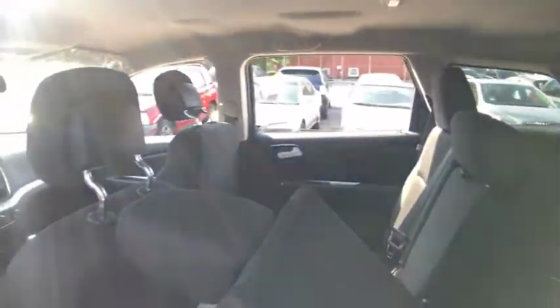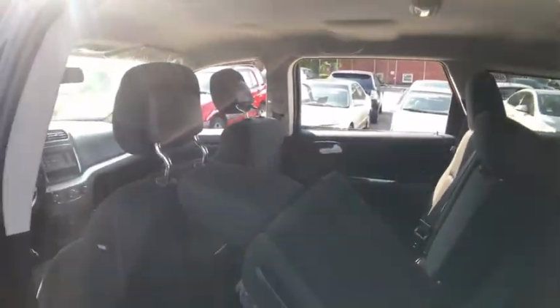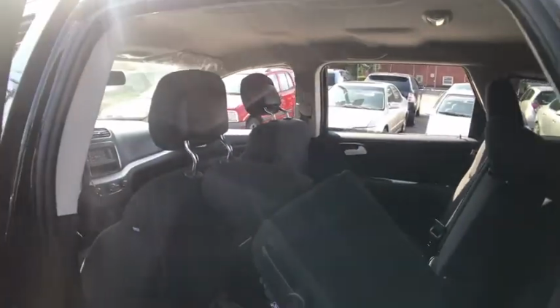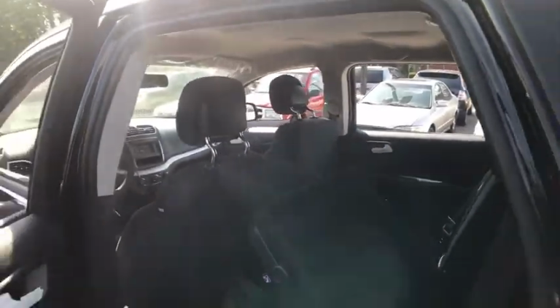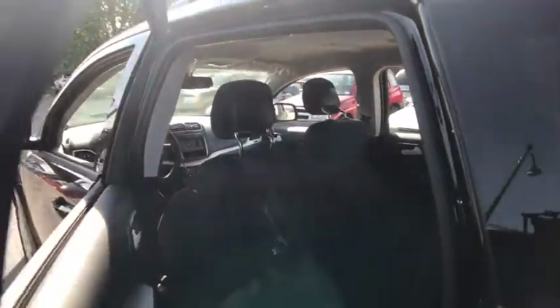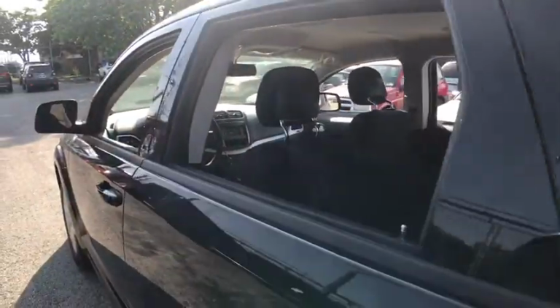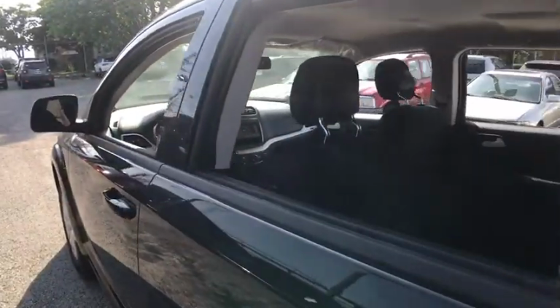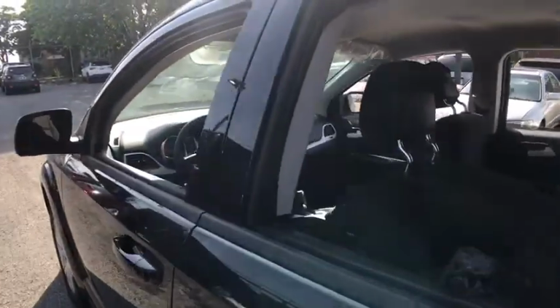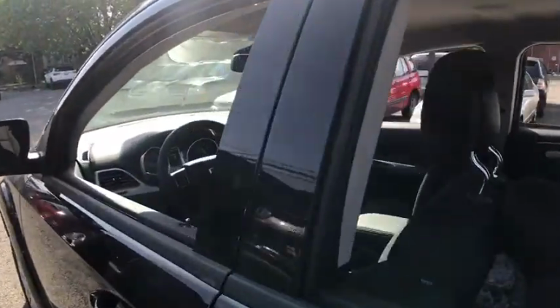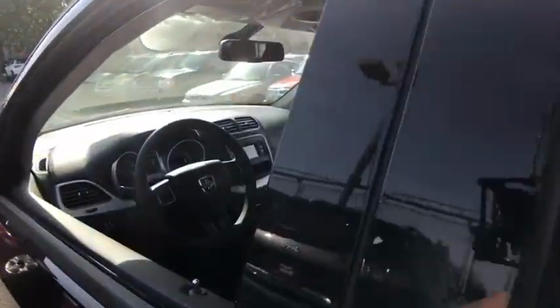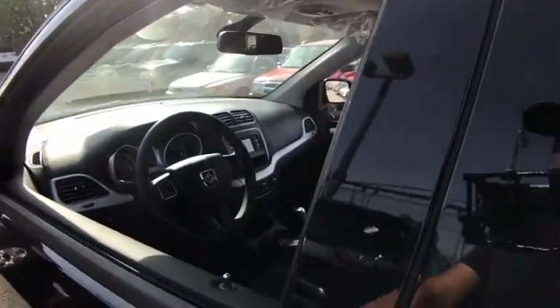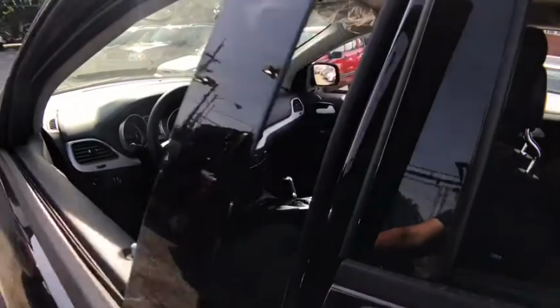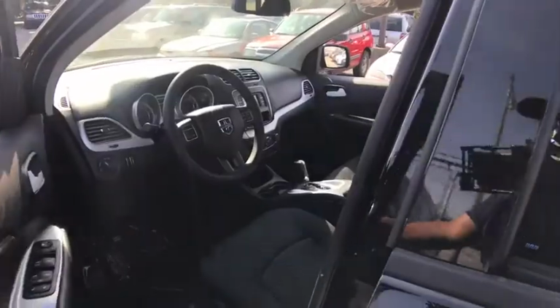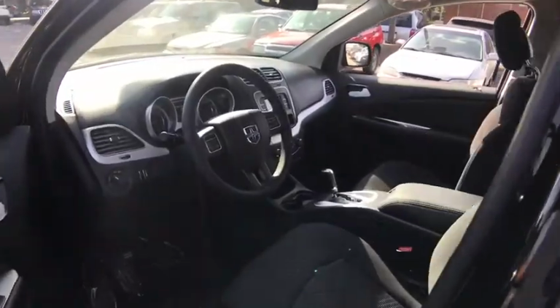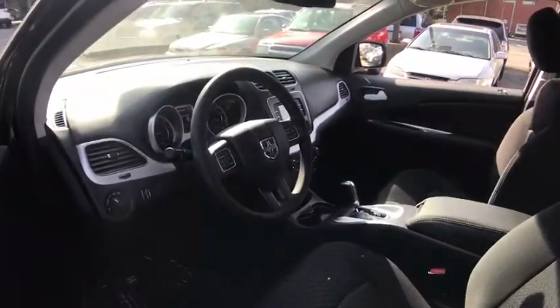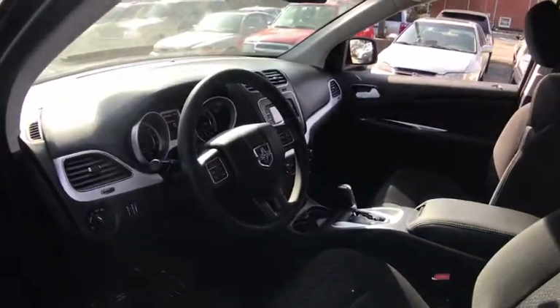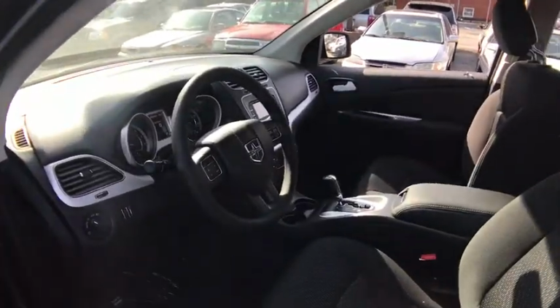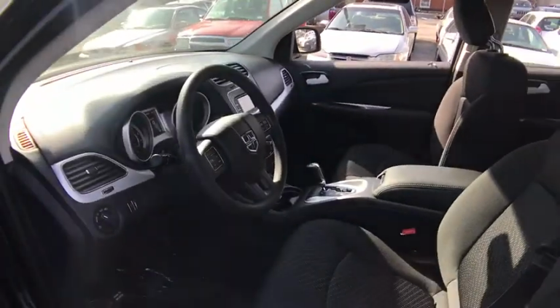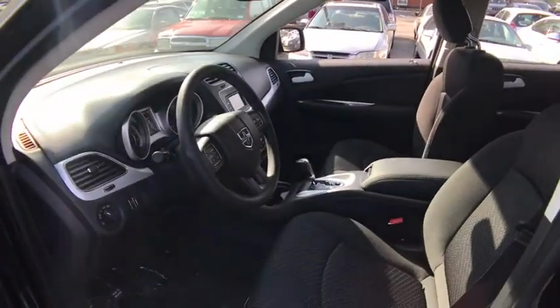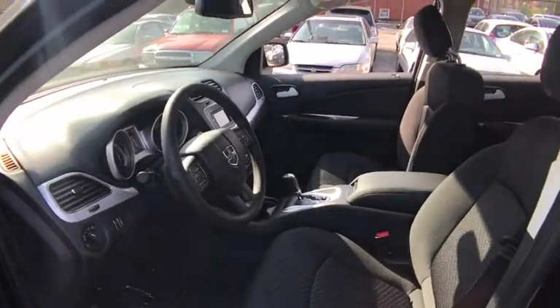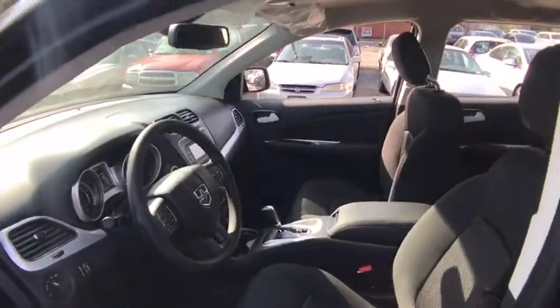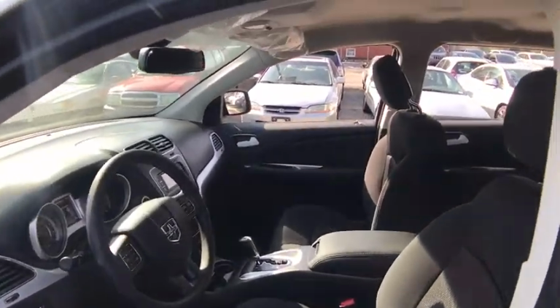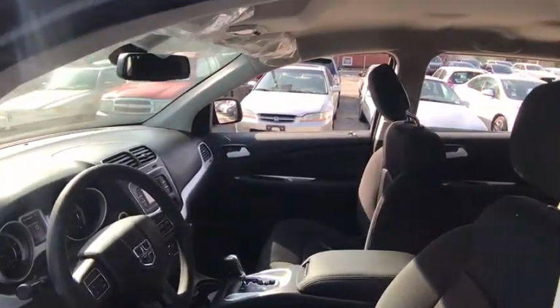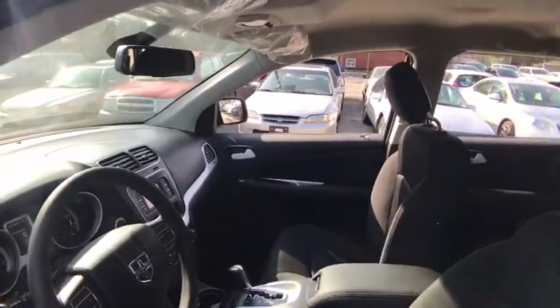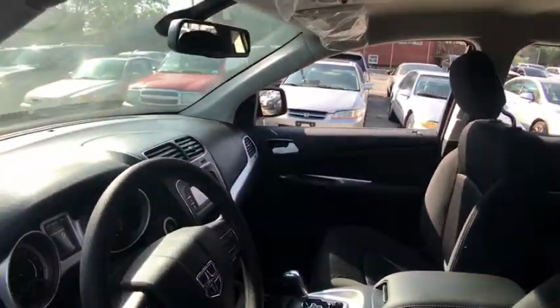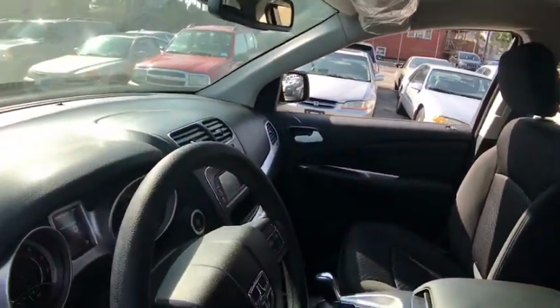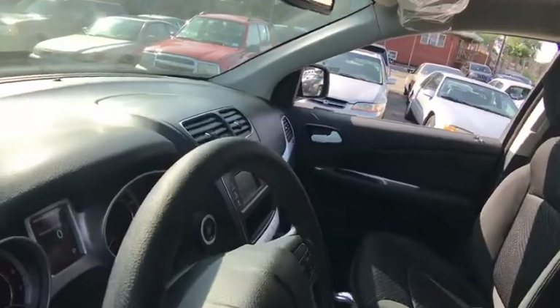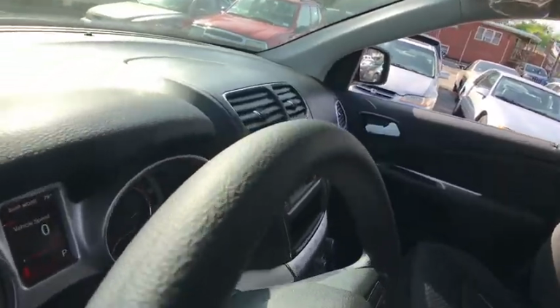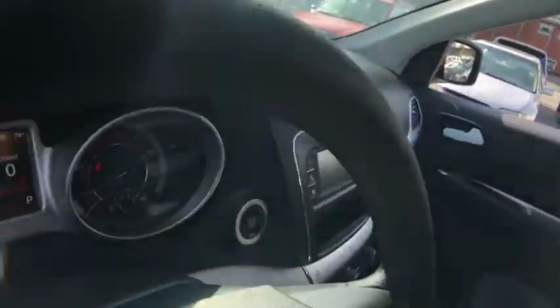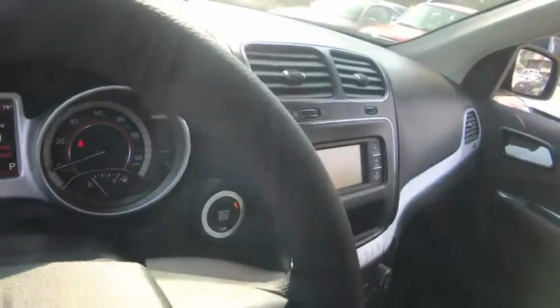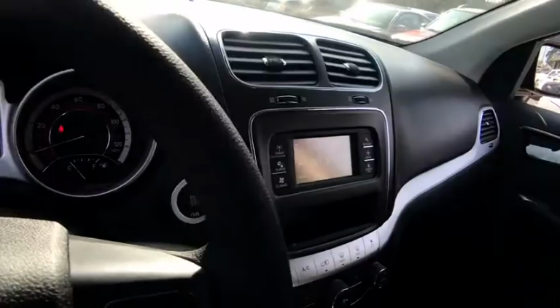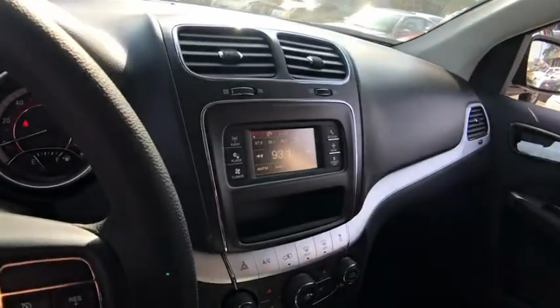Front wheel drive, AM-FM stereo radio, child safety locks, MP3 player, CD player, power door locks, bucket seats. This beauty will even make your house keys jealous.